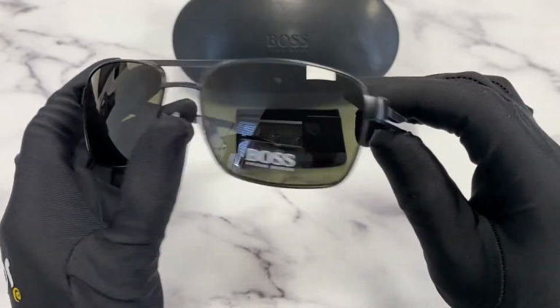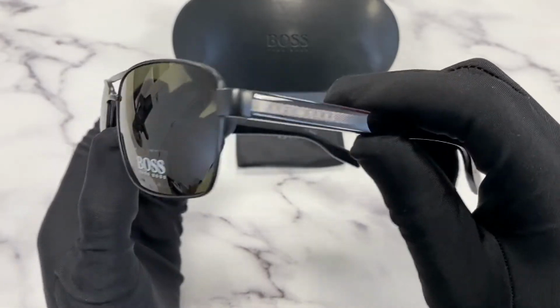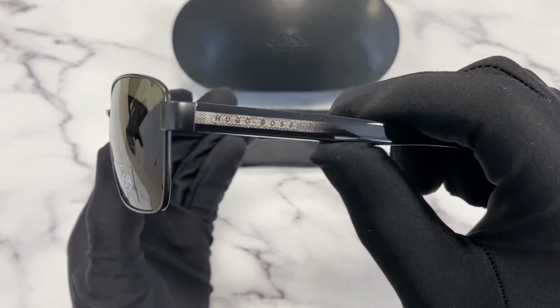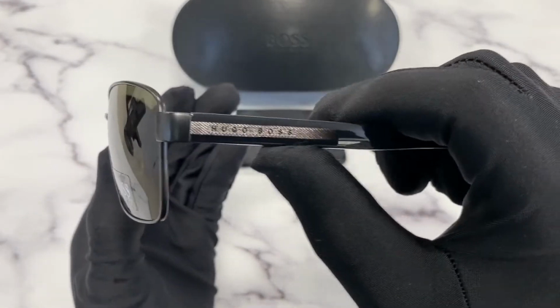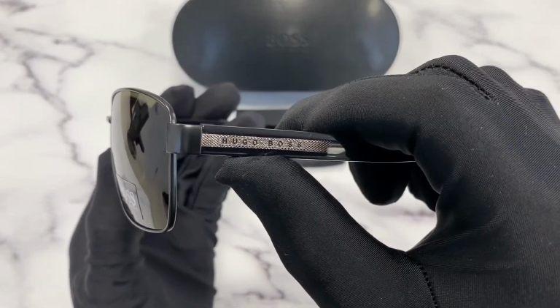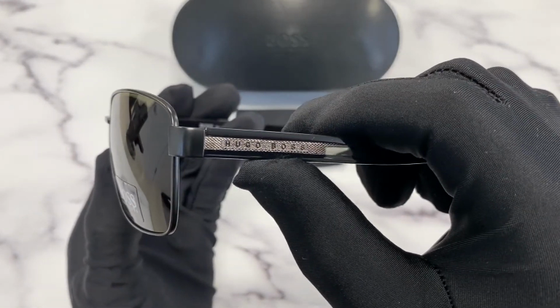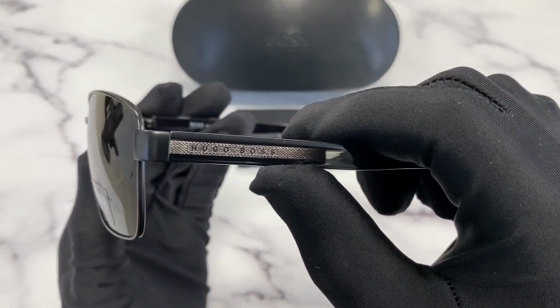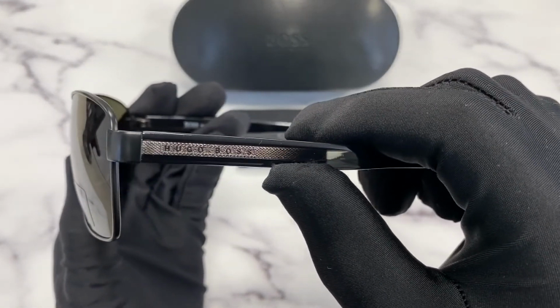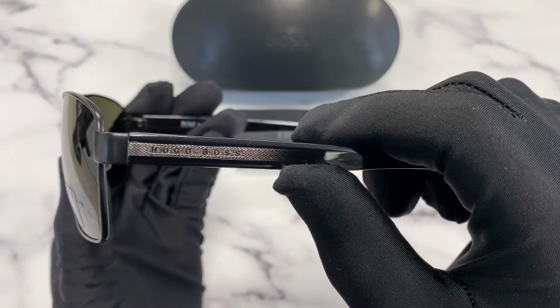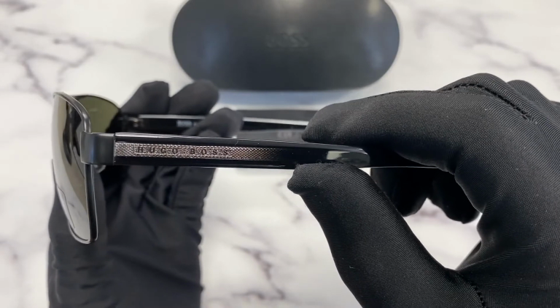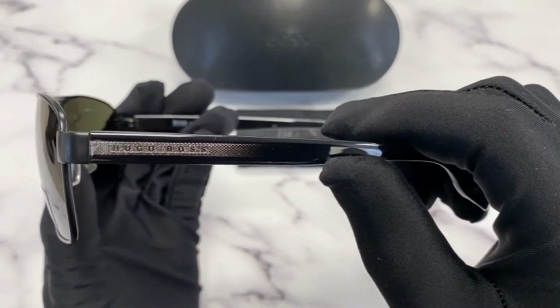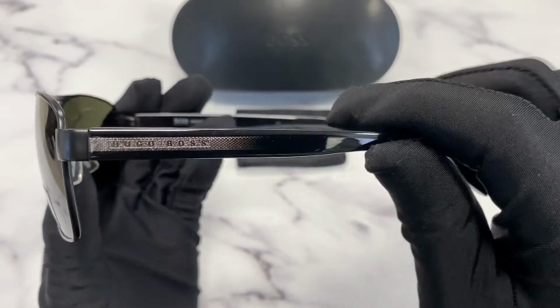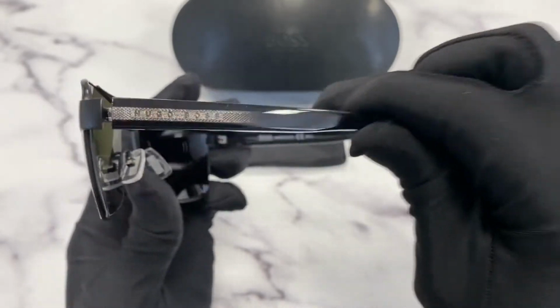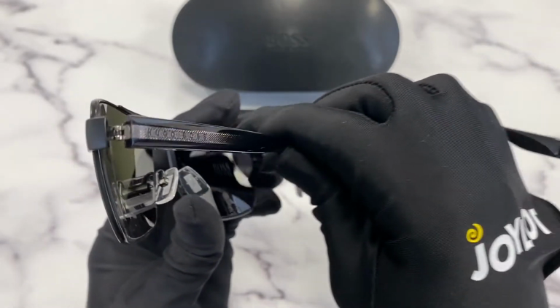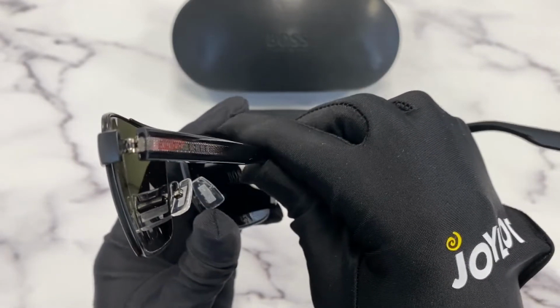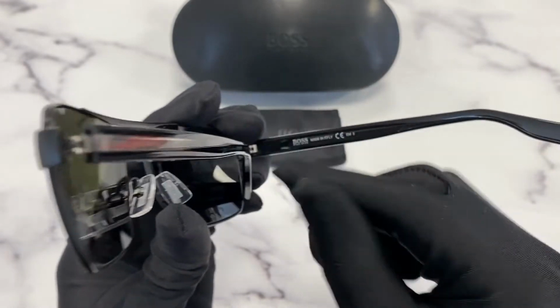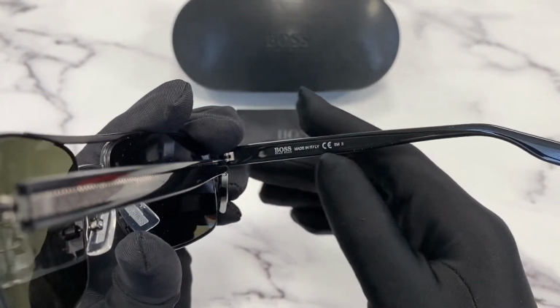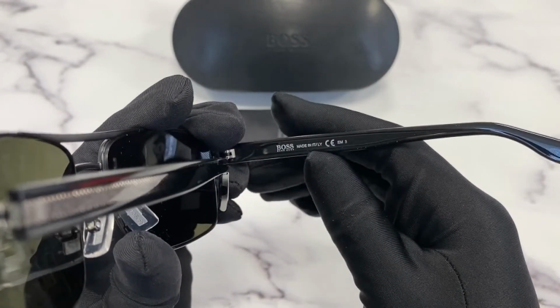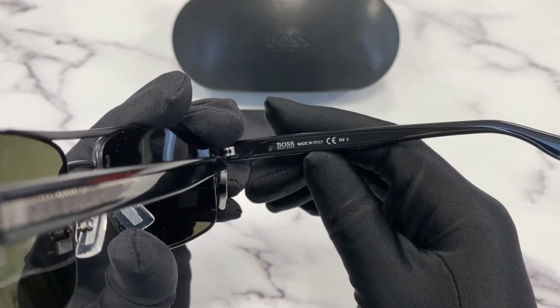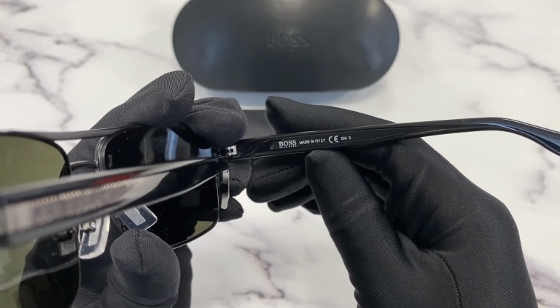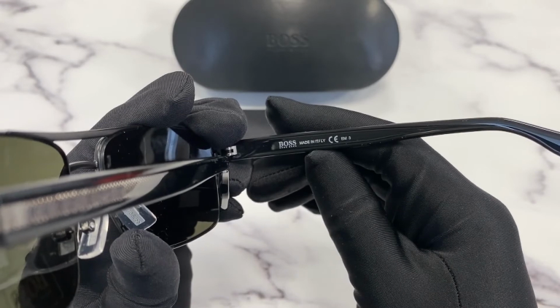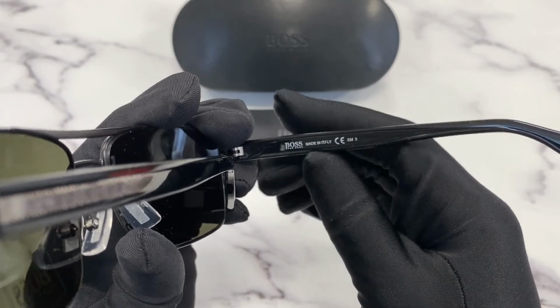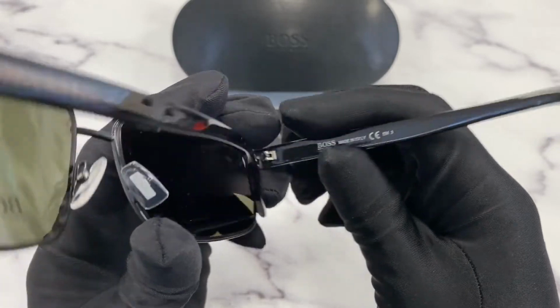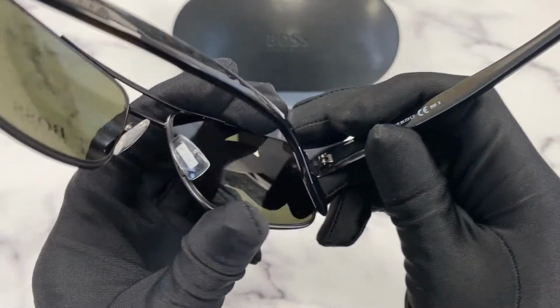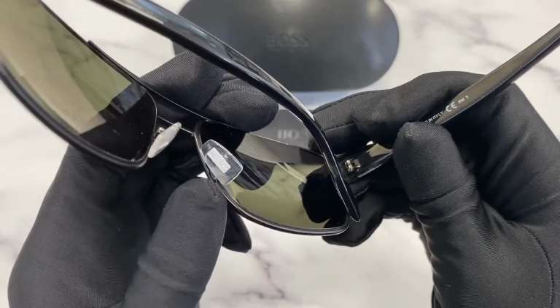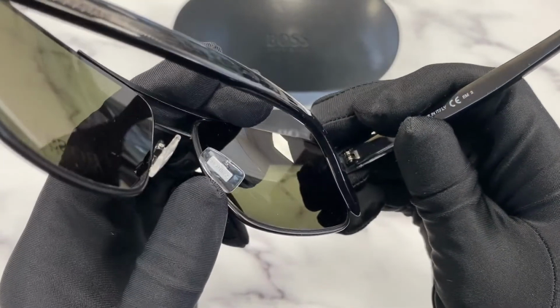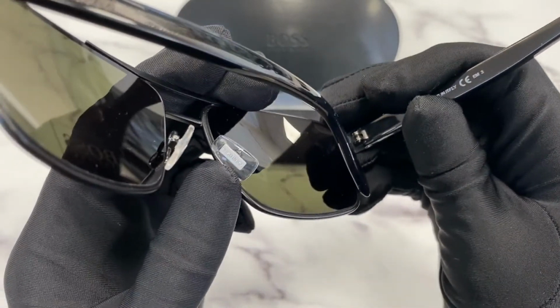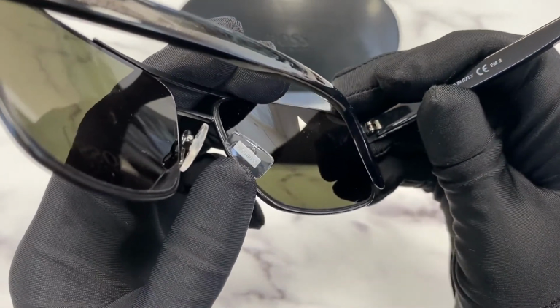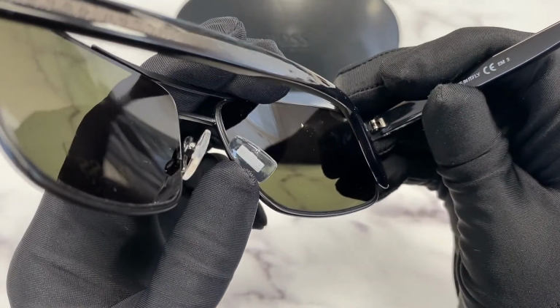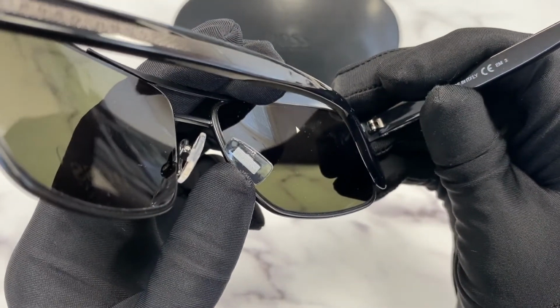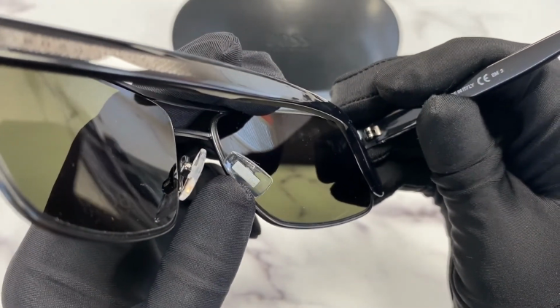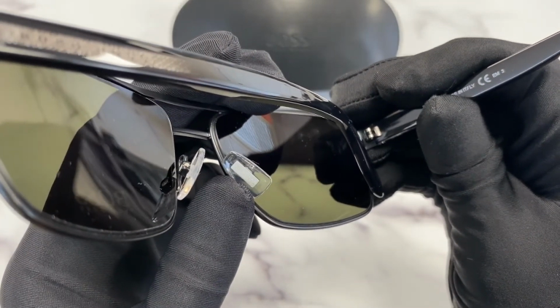On the temple you'll see the Hugo Boss with diamond pressed detail. And it is made in Italy. On the nose pads you'll see the Hugo Boss logo in grey.